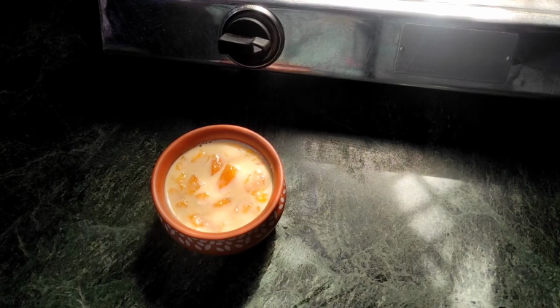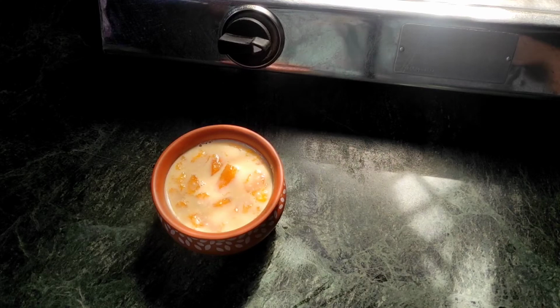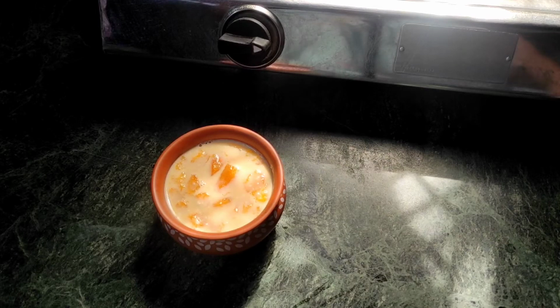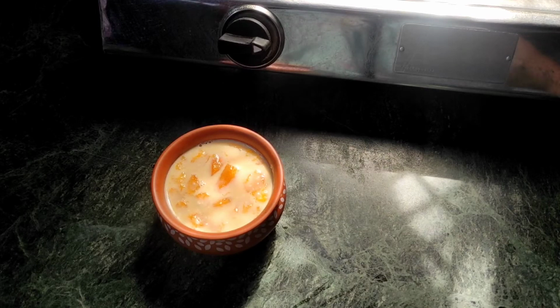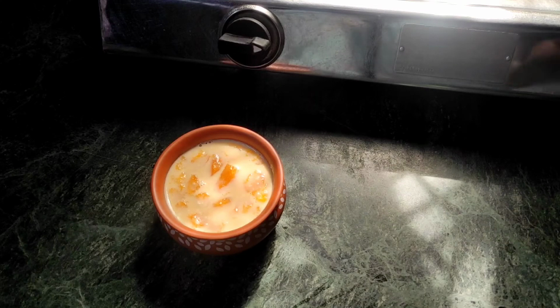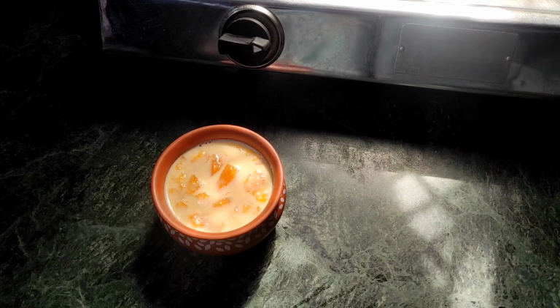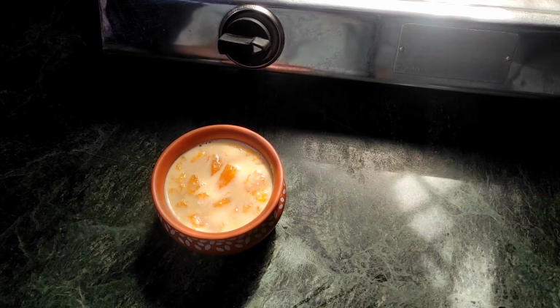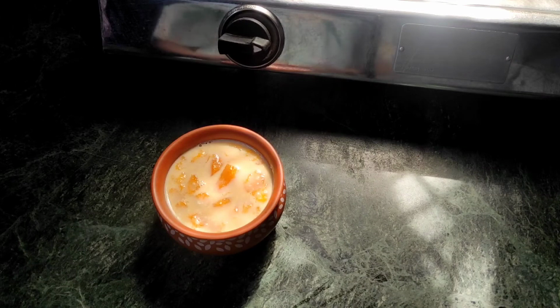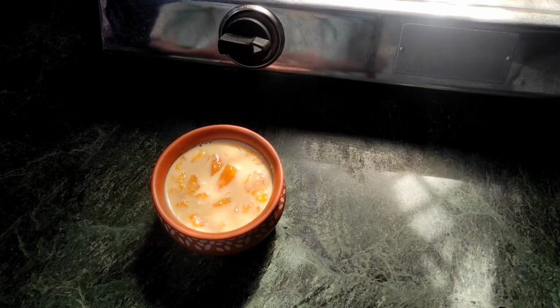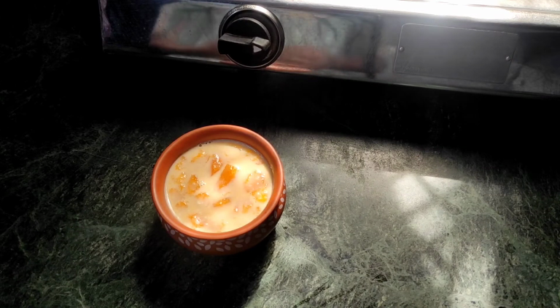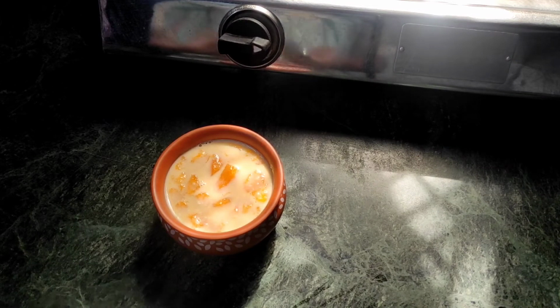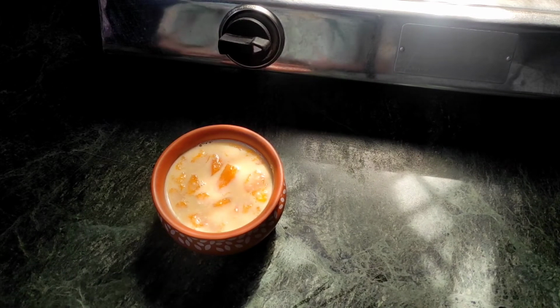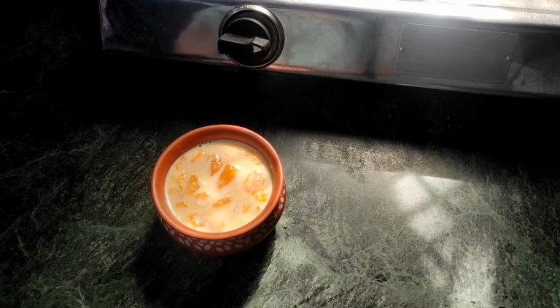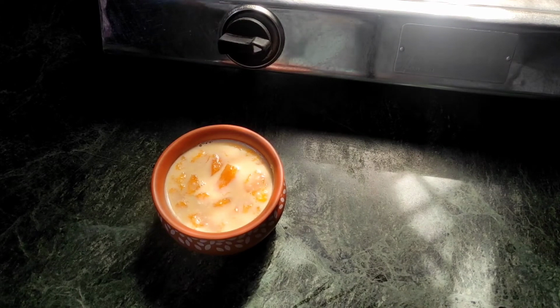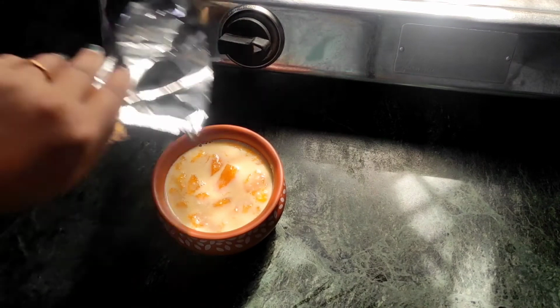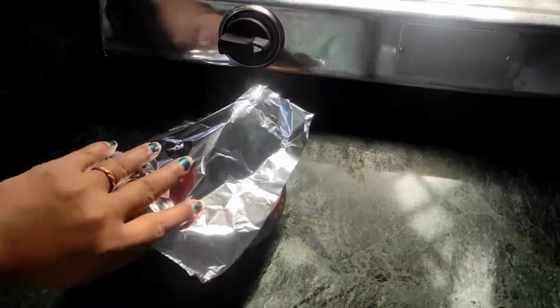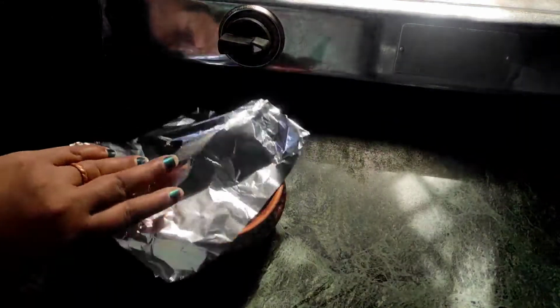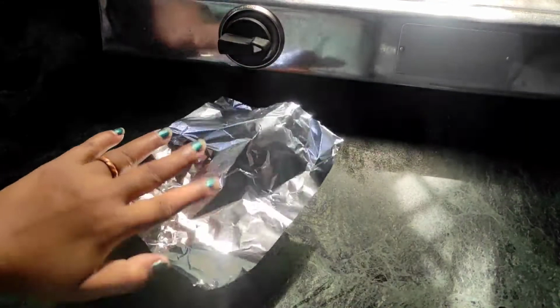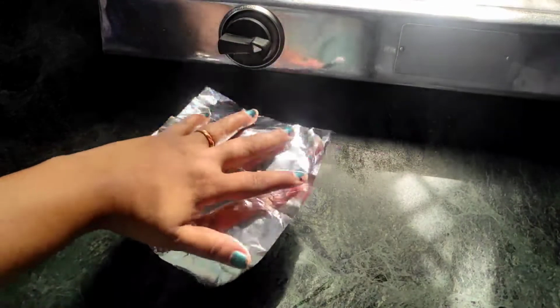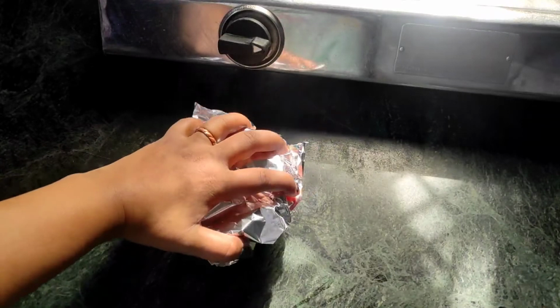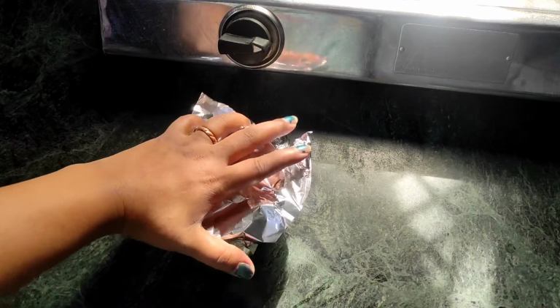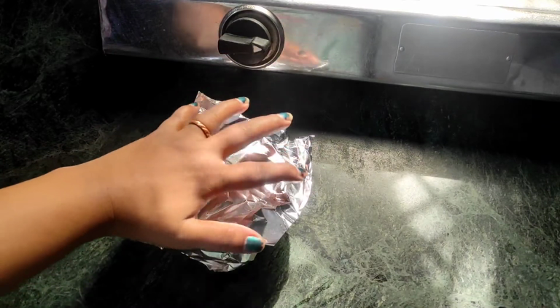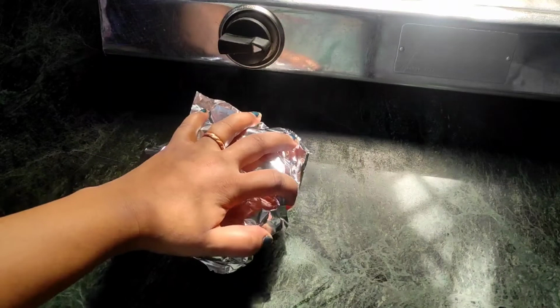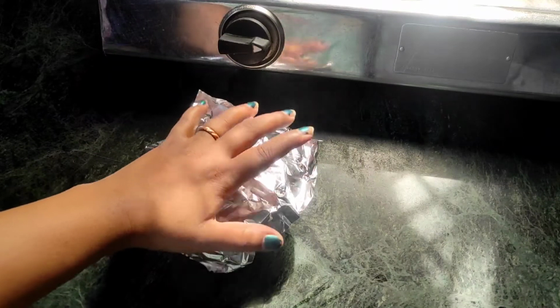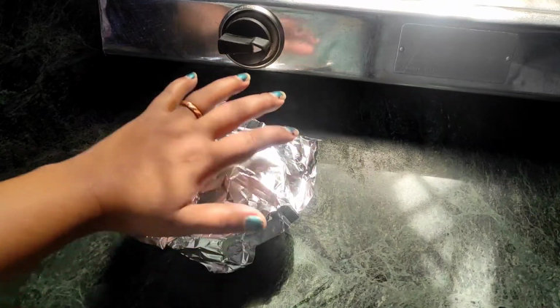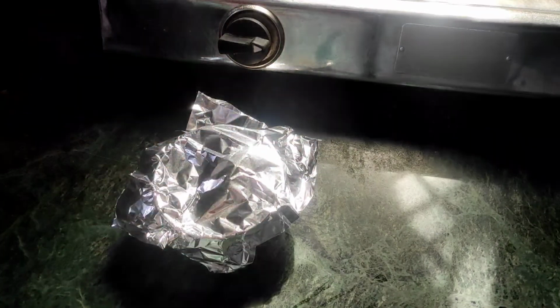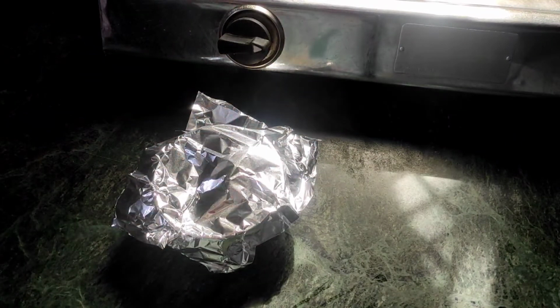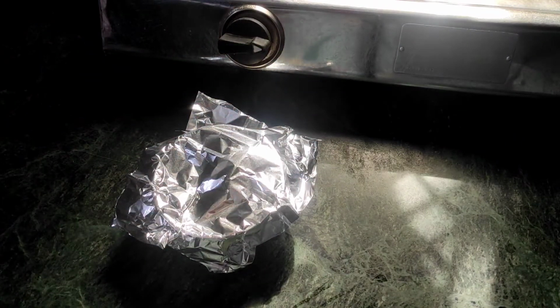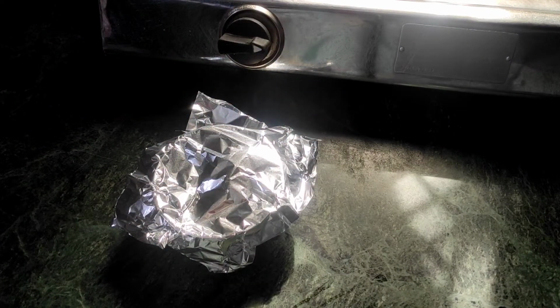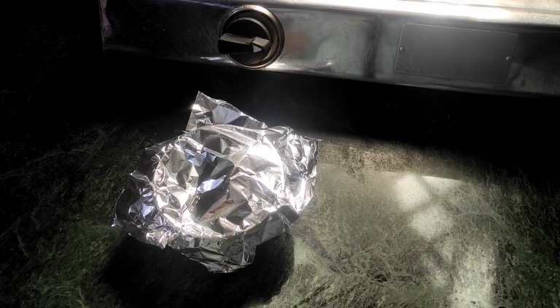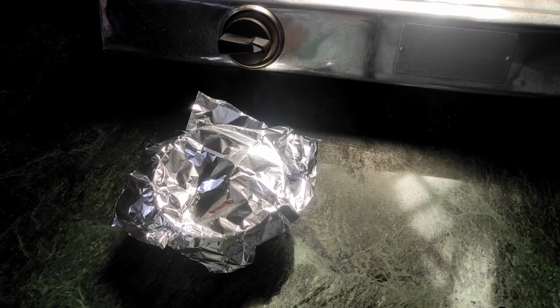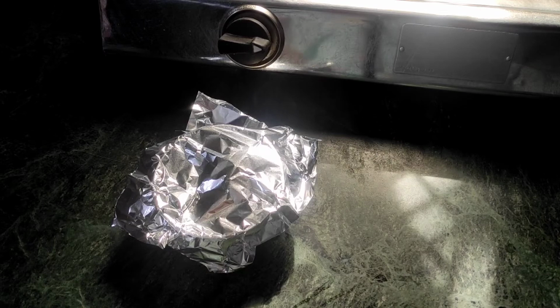This is our mango curd. We need to put it in foil paper and keep it for 7-8 hours. Then I will show you how our mango curd turned out.